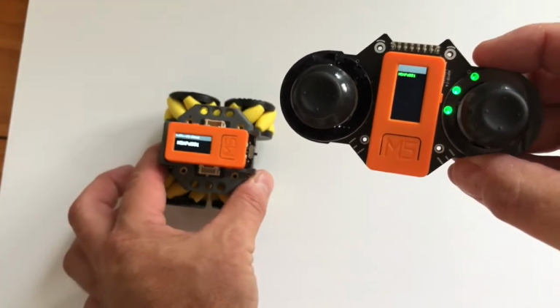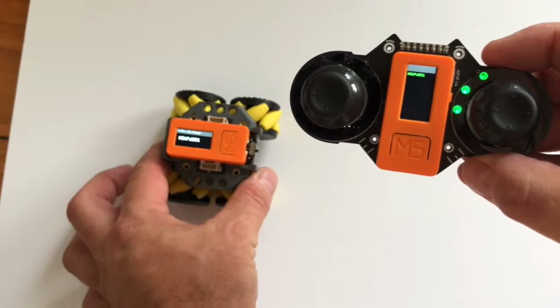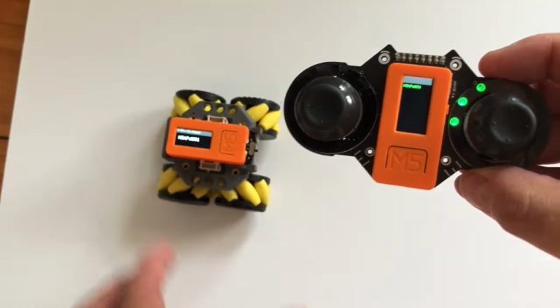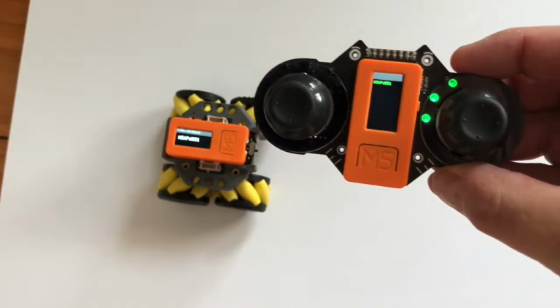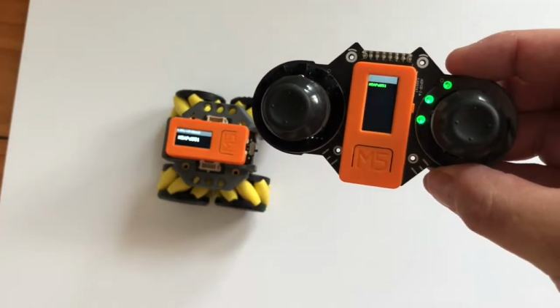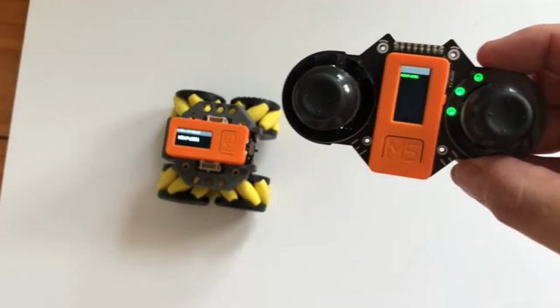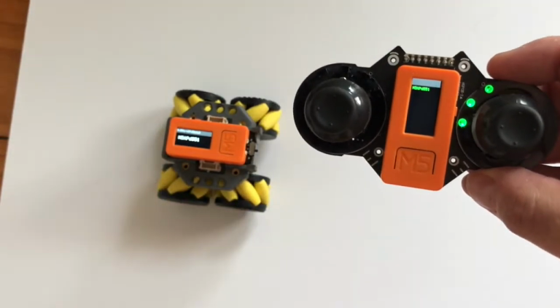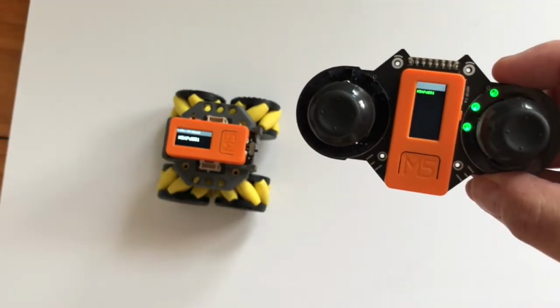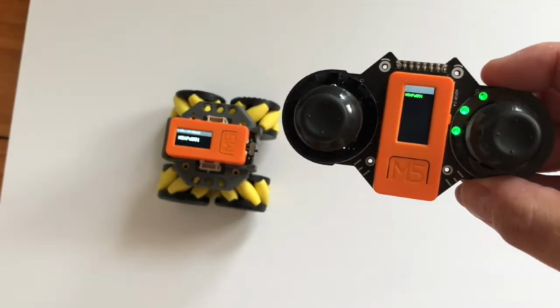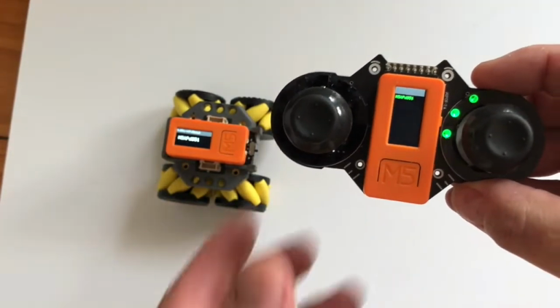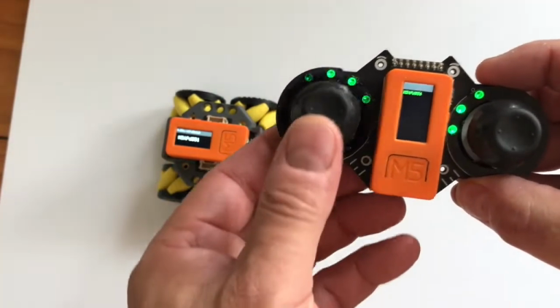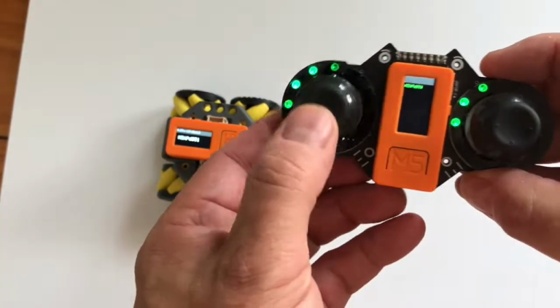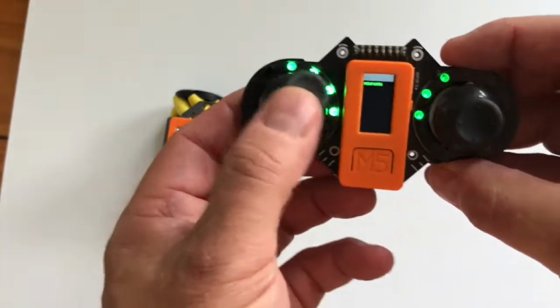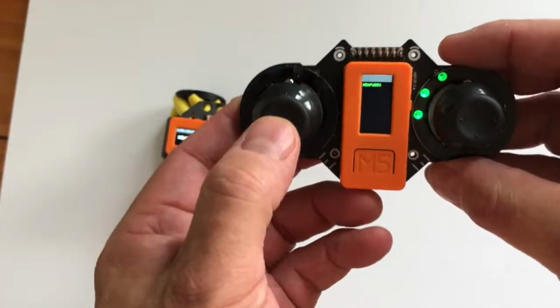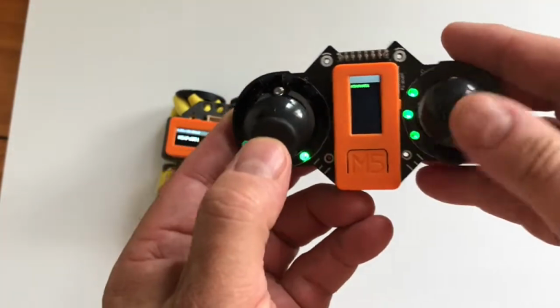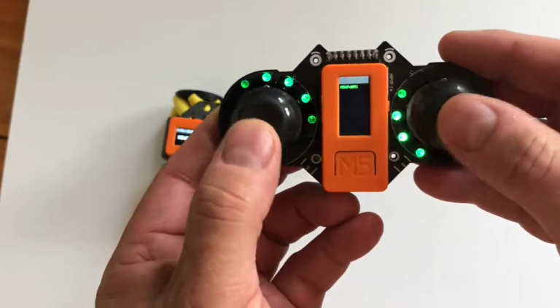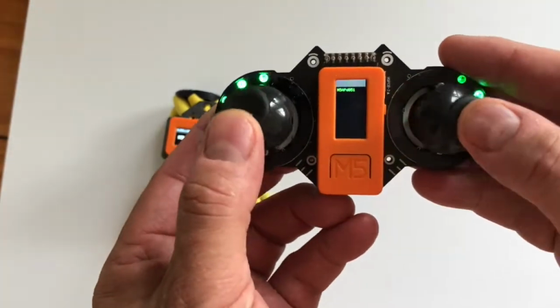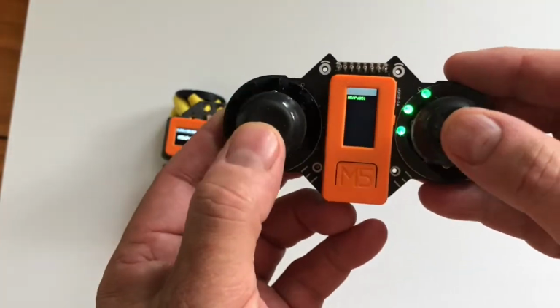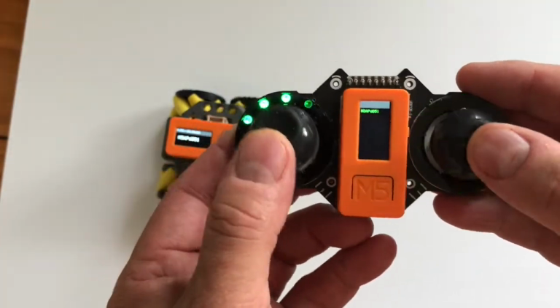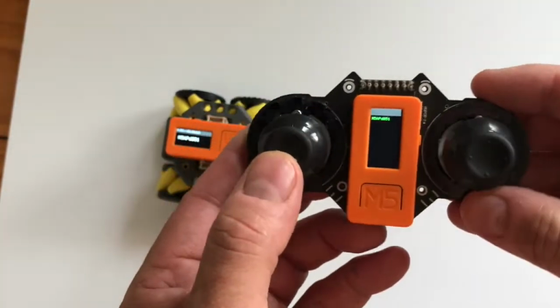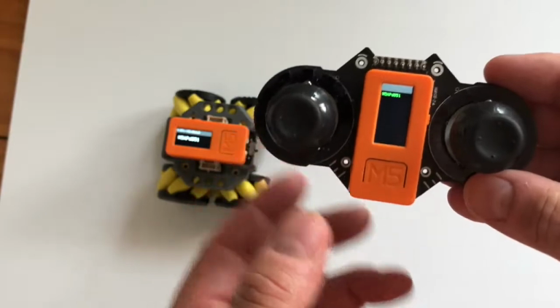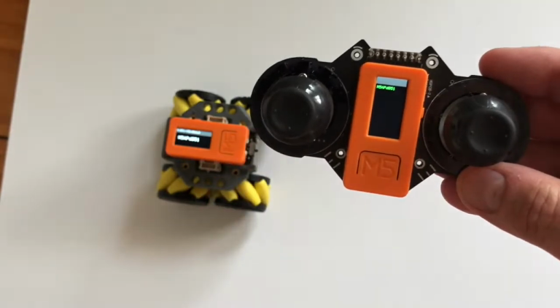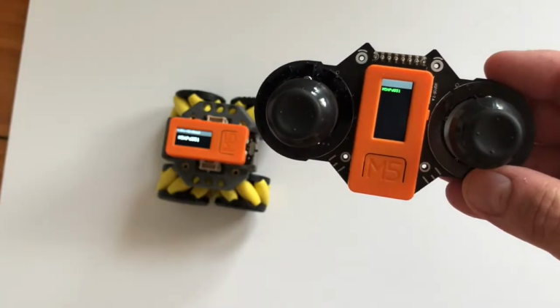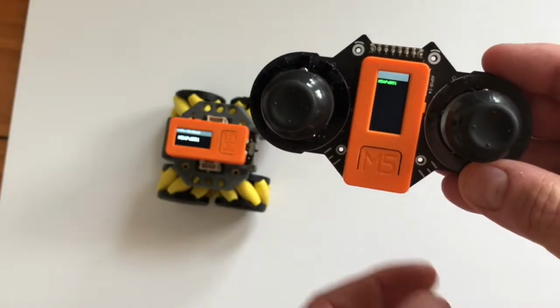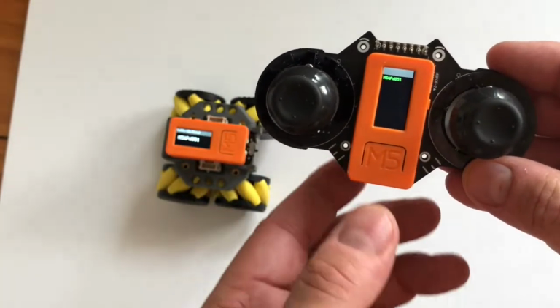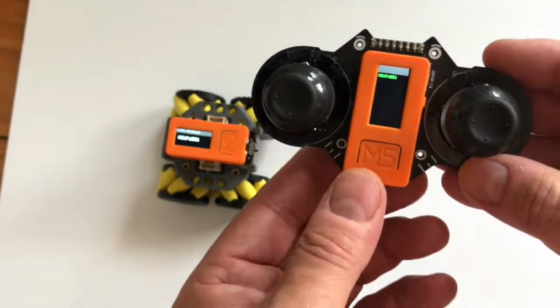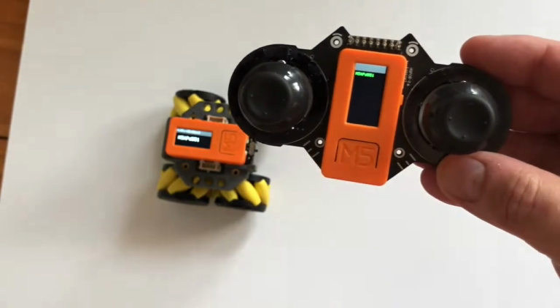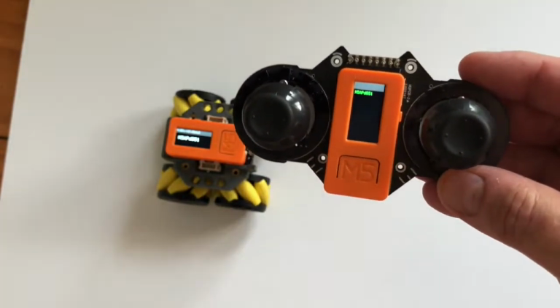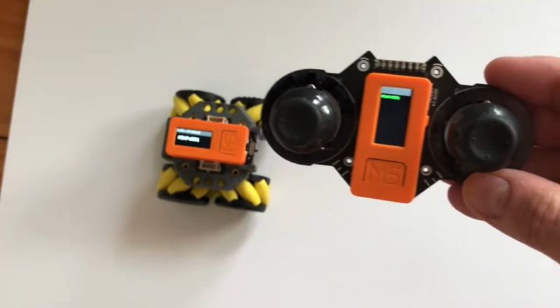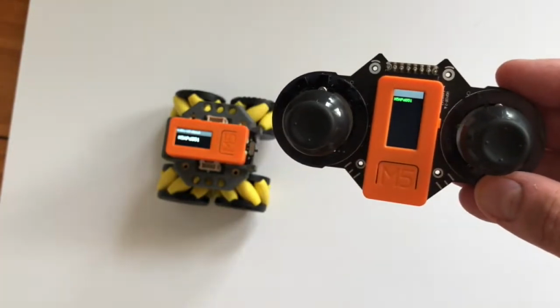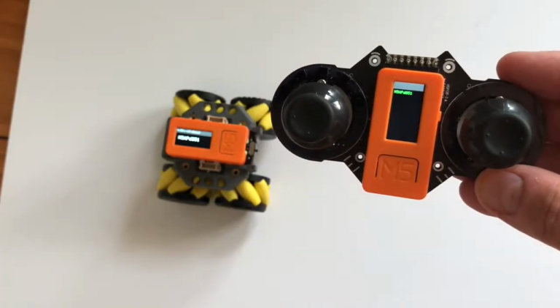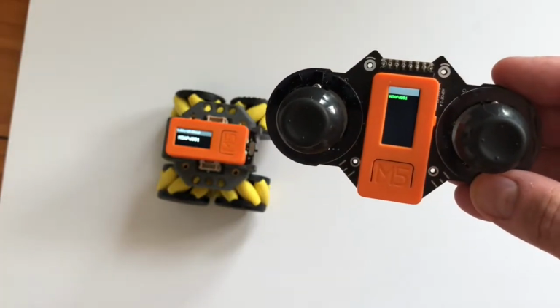For a while I was looking at this going, why isn't this working? Because you can move the sticks and nothing happens — and others I've seen looking at the forums have had the same issue.